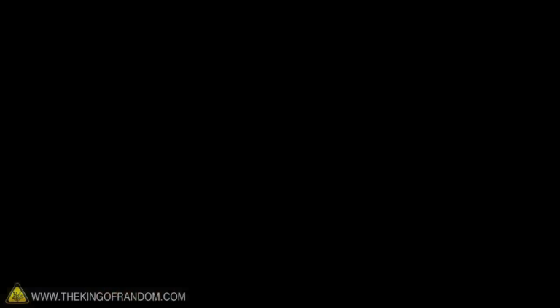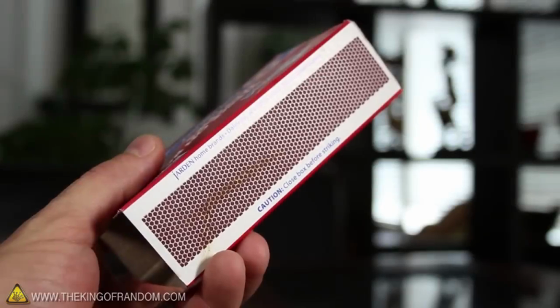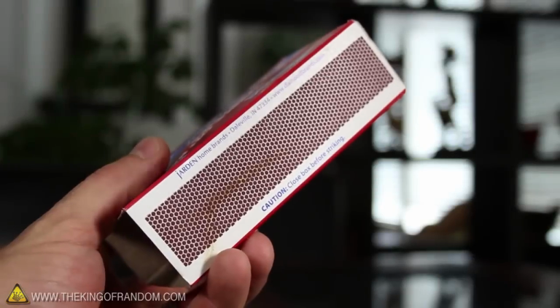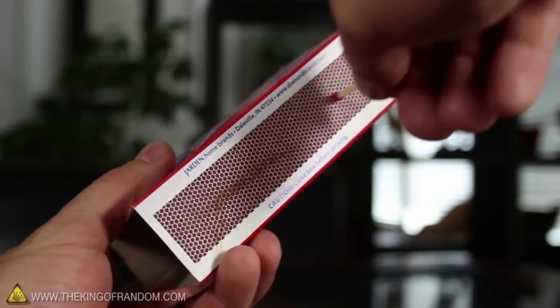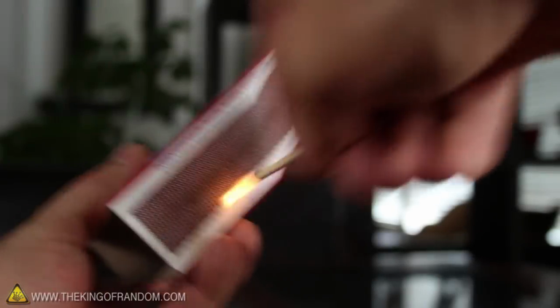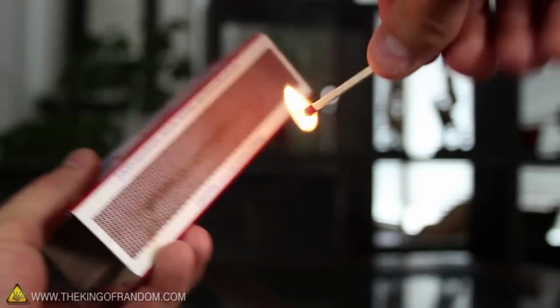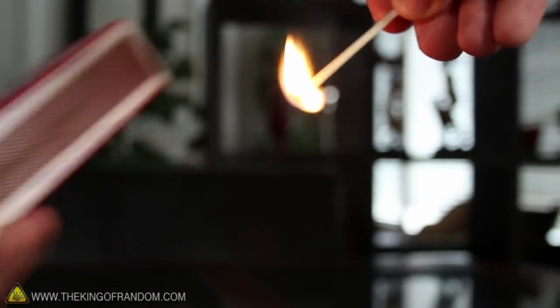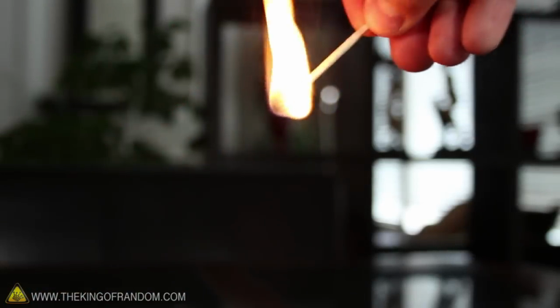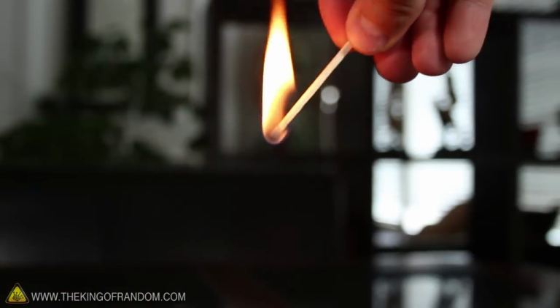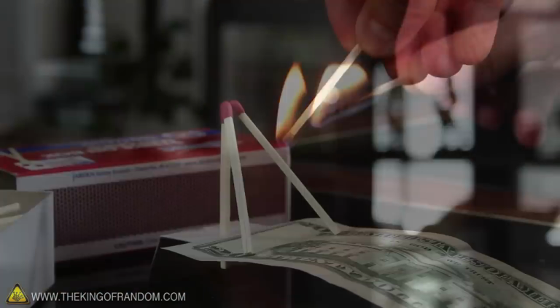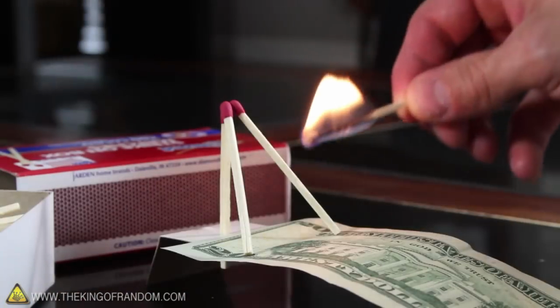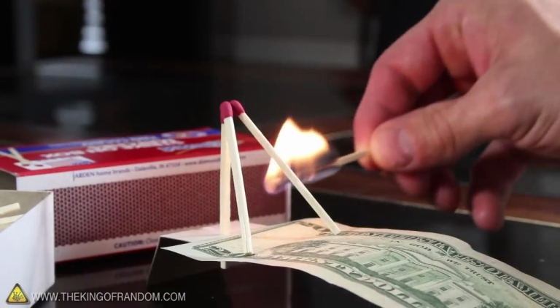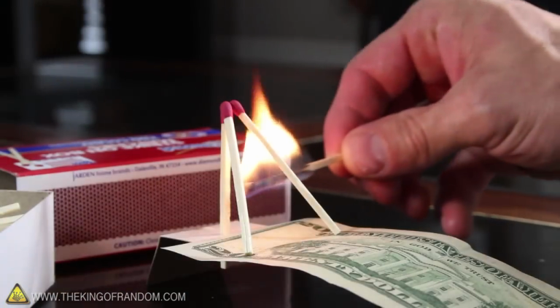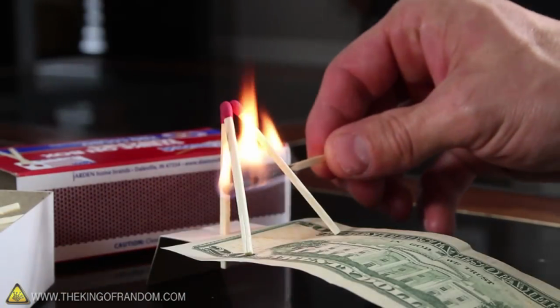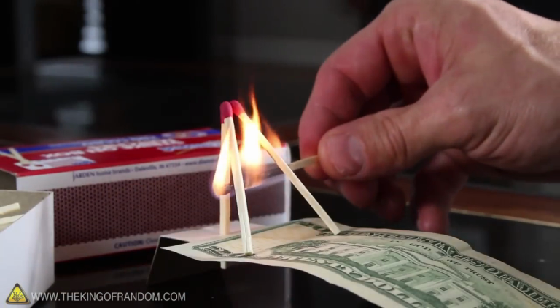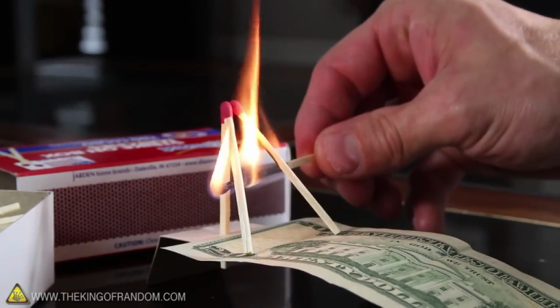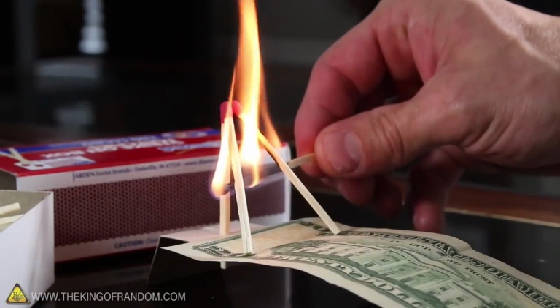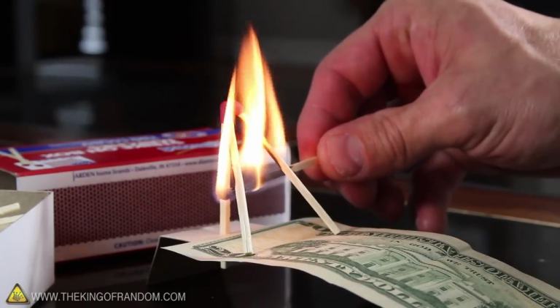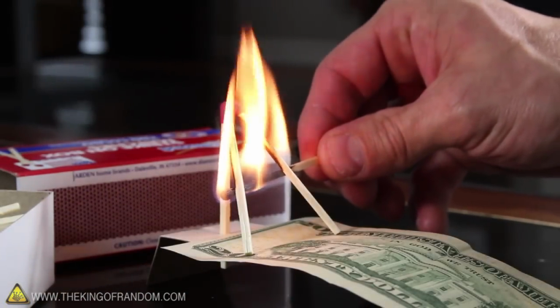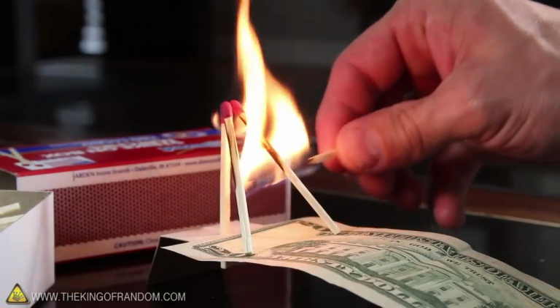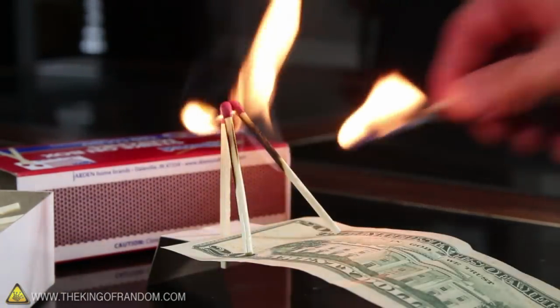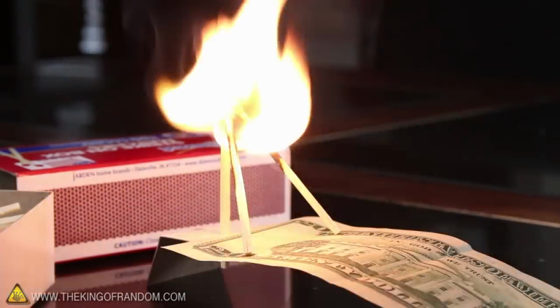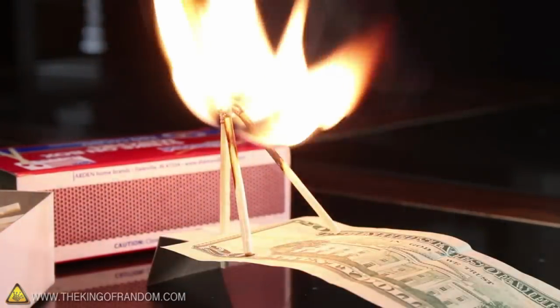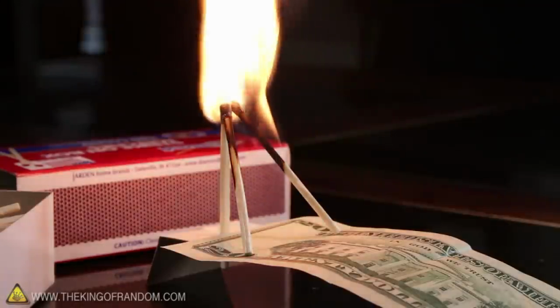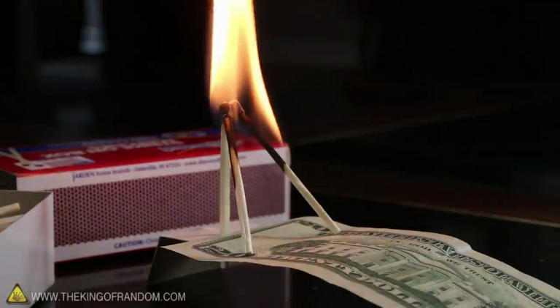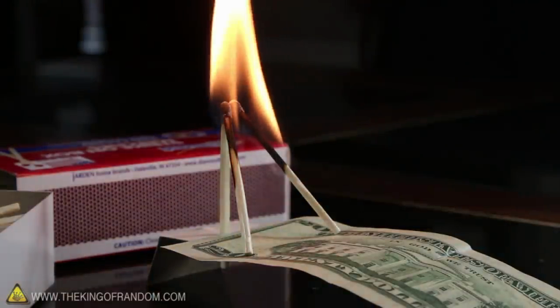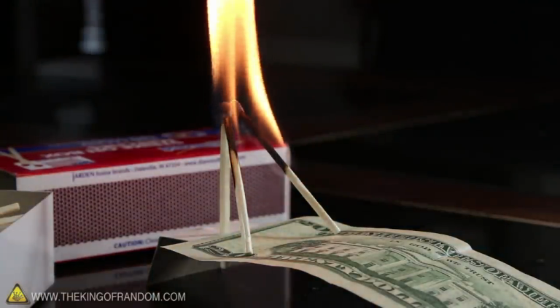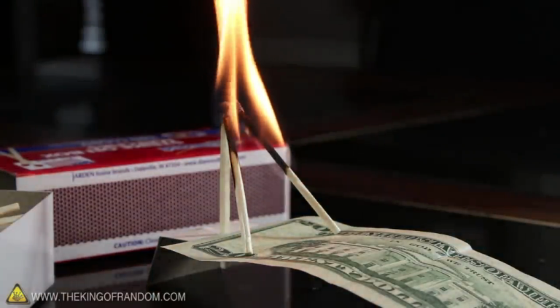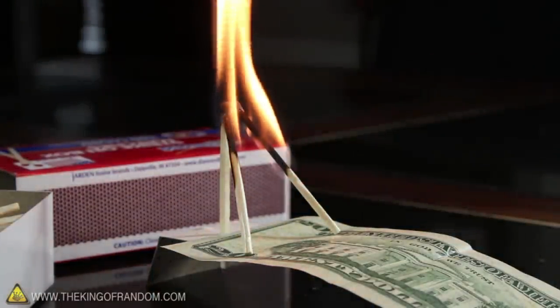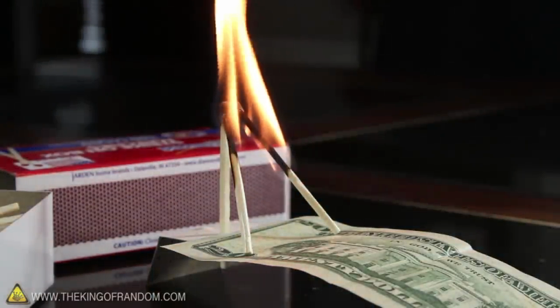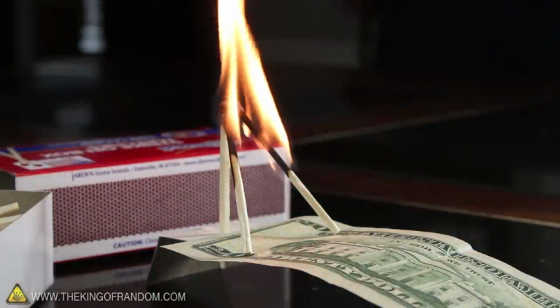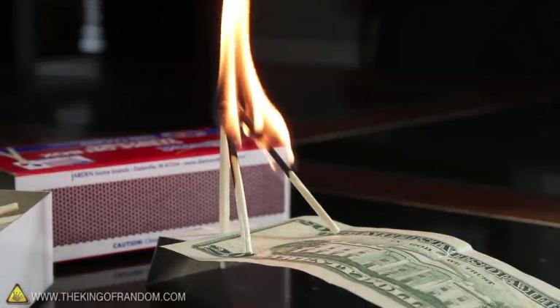To win the challenge, simply light the 4th match and hold the flame underneath the front two about halfway down. When they both light off, you can simply stand back and wait for the magic.